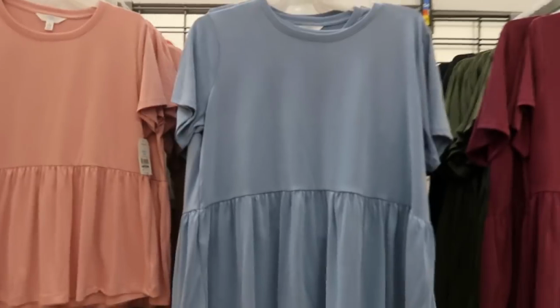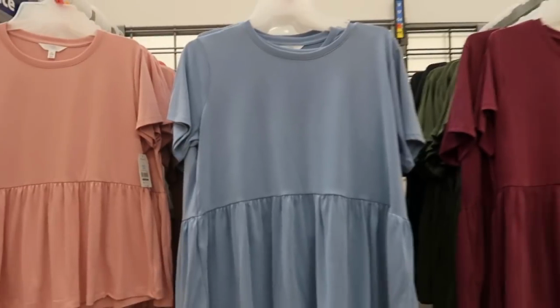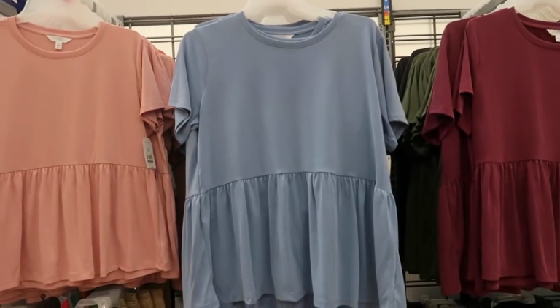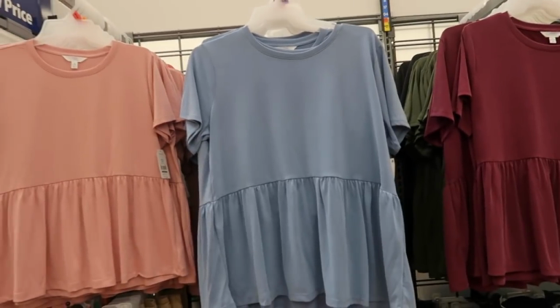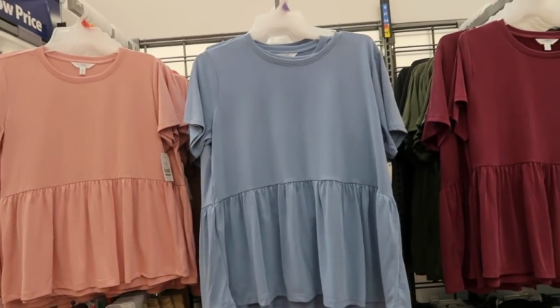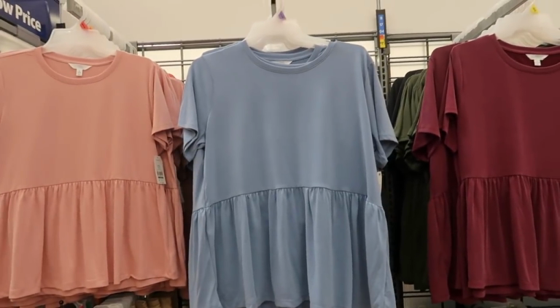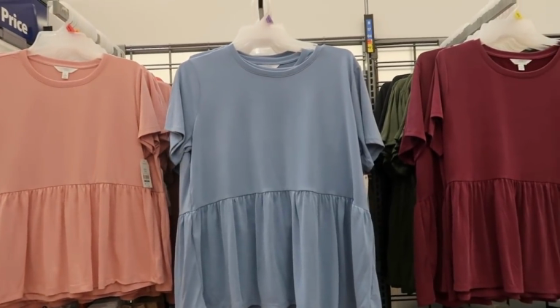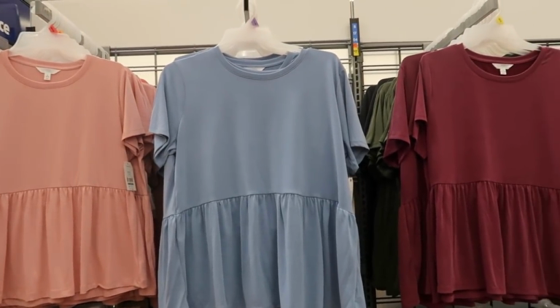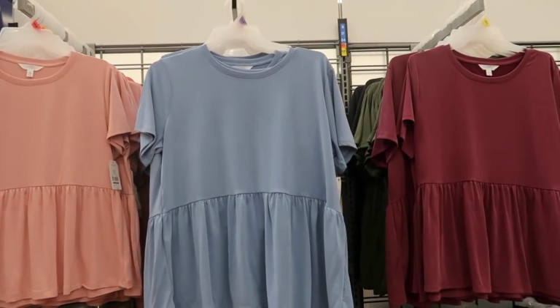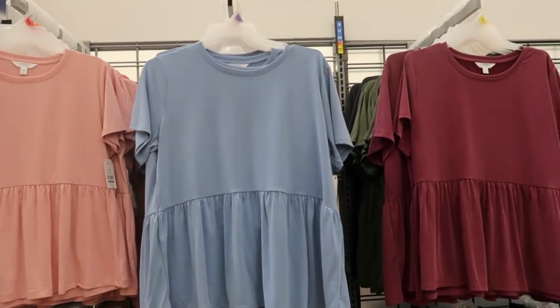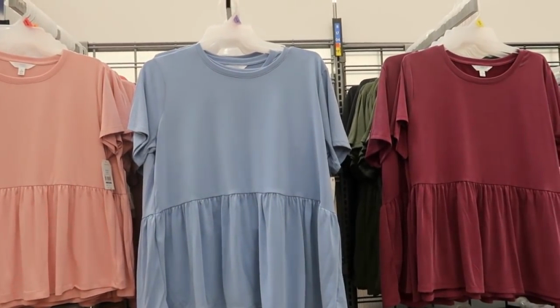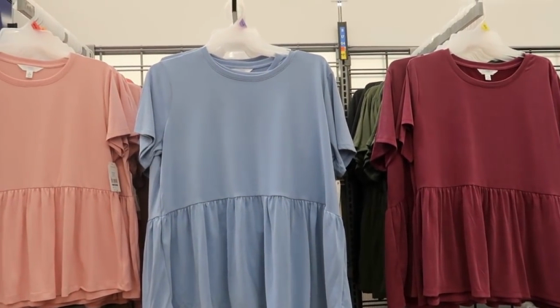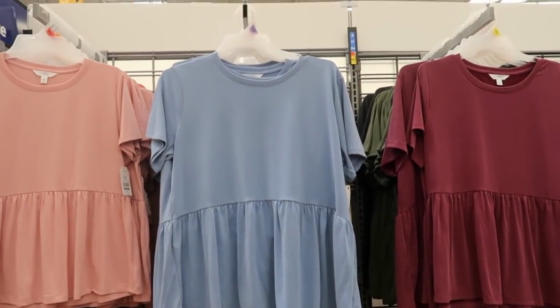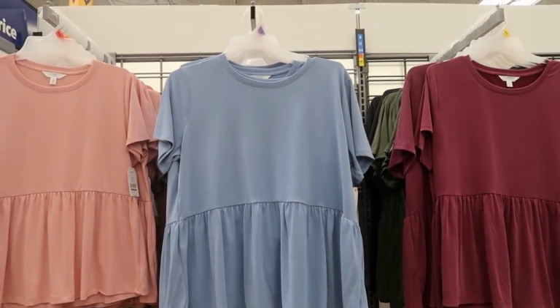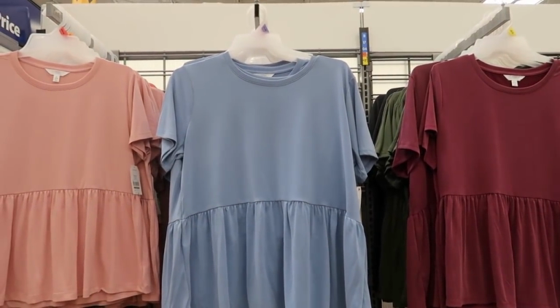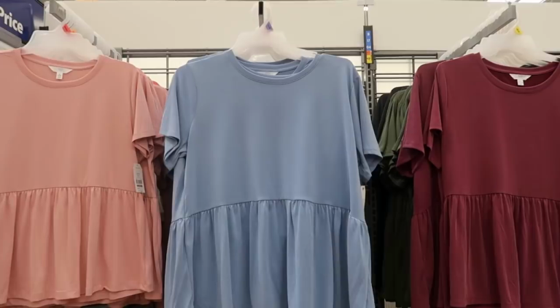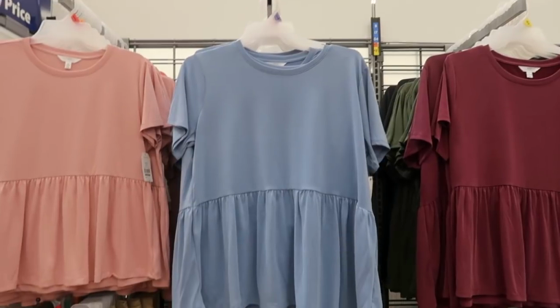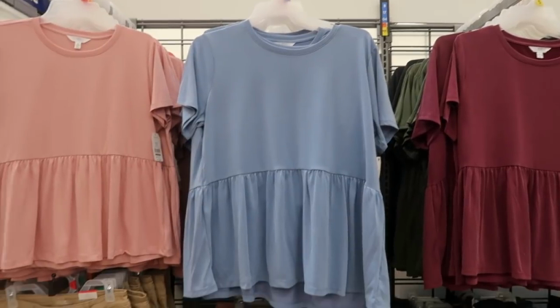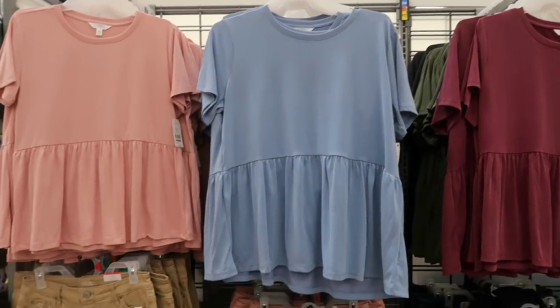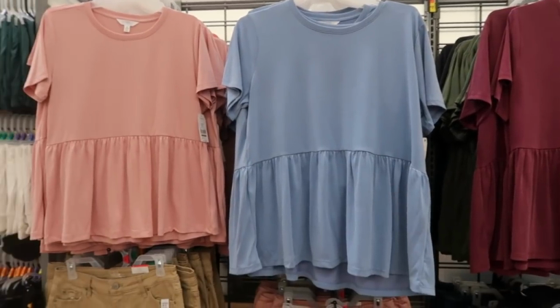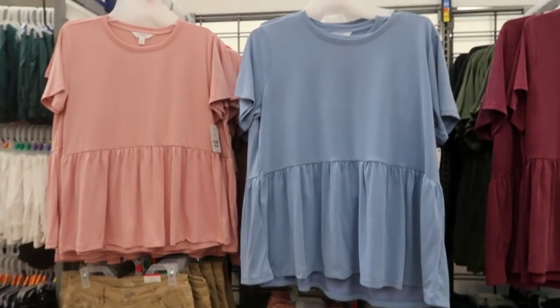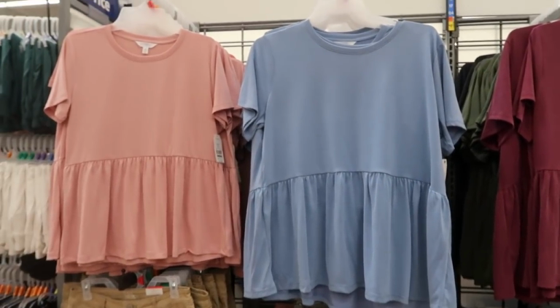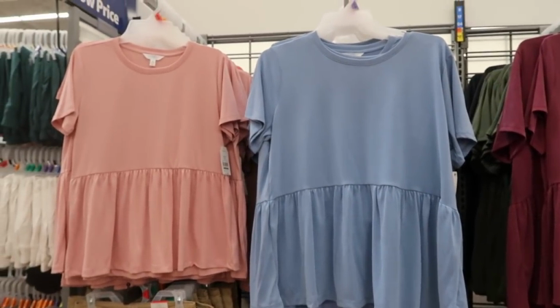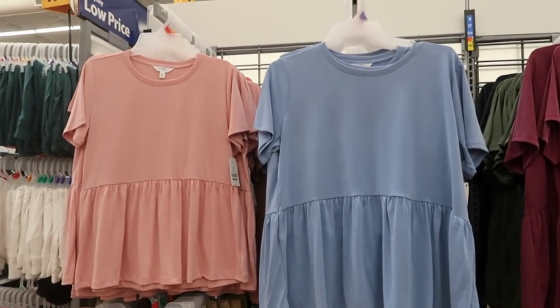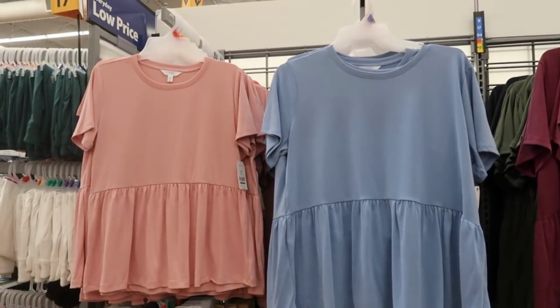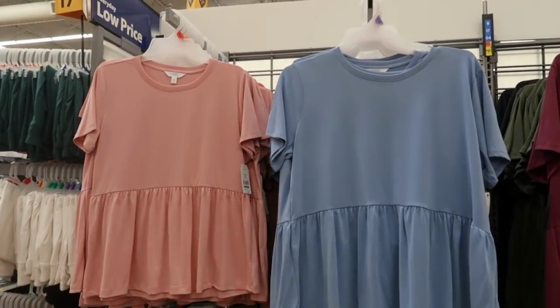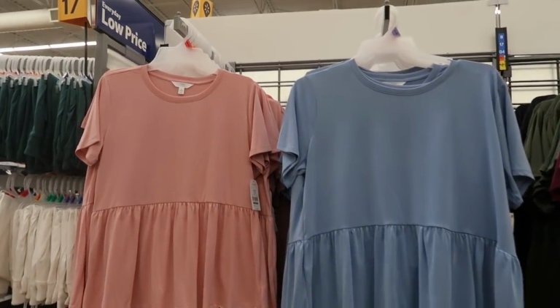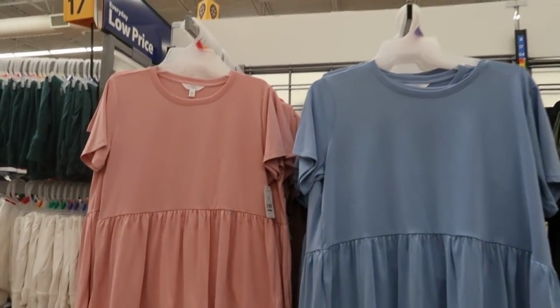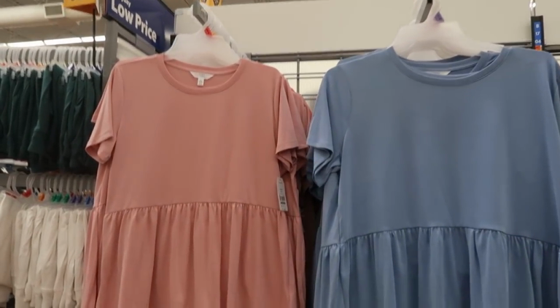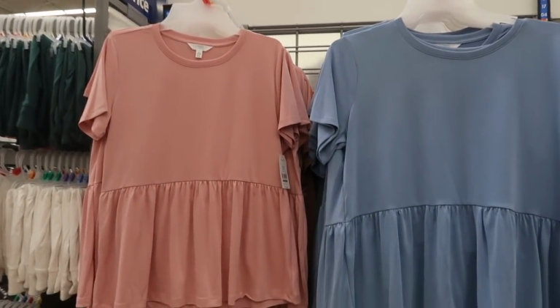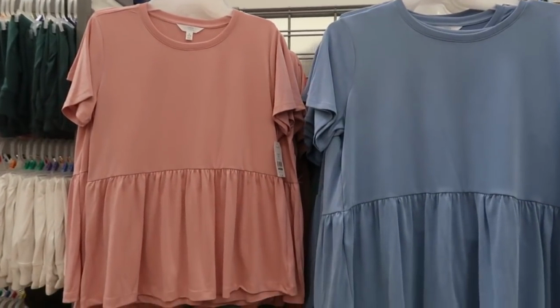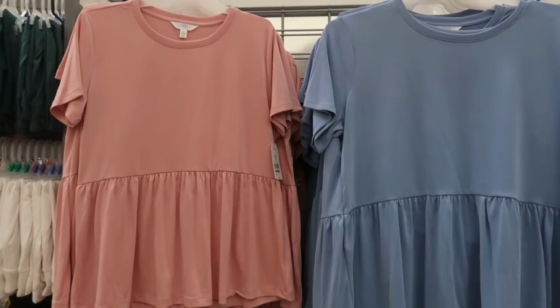Hey guys, welcome back to my channel. Today I'm at Walmart just checking out what's new. If you like these videos make sure you give it a thumbs up, subscribe if you're new, and let's go shopping.